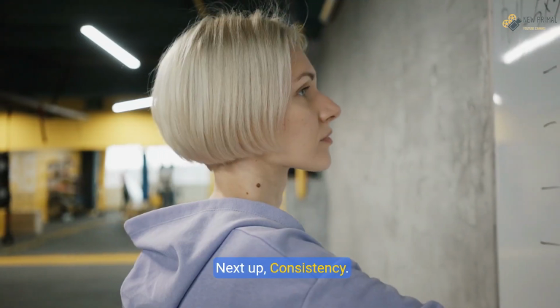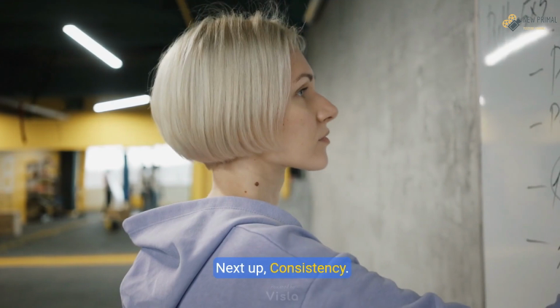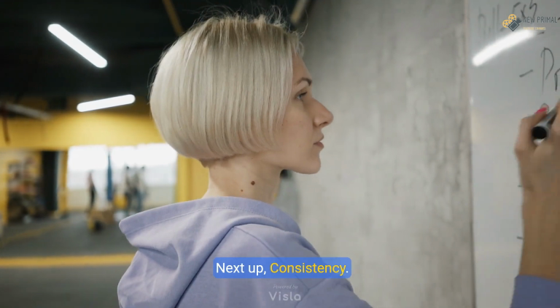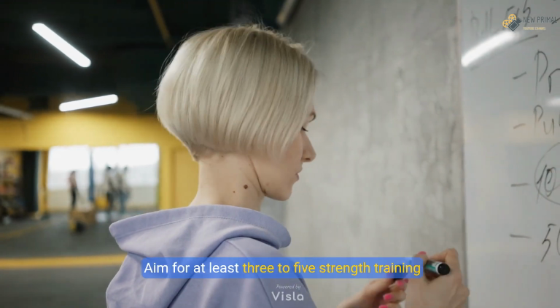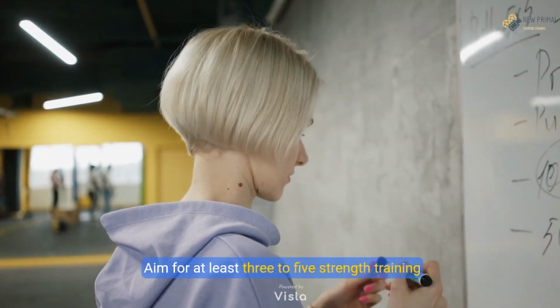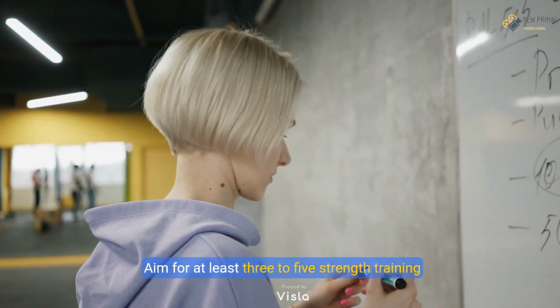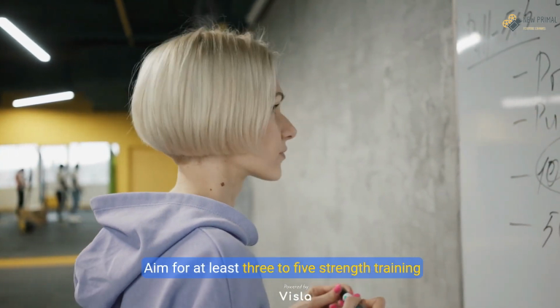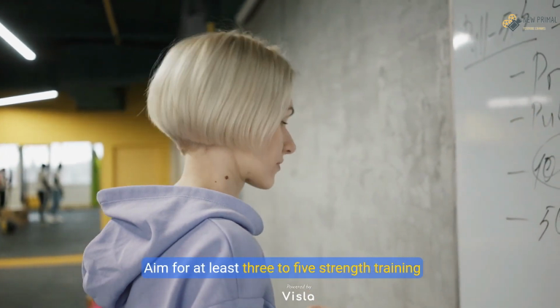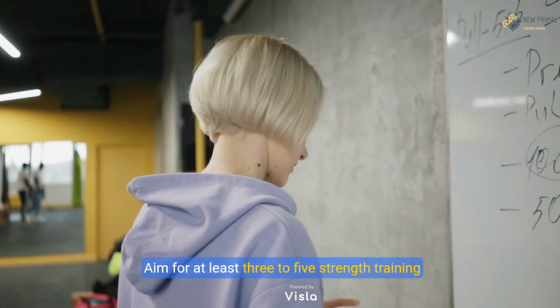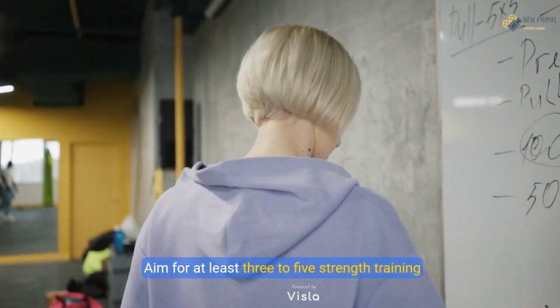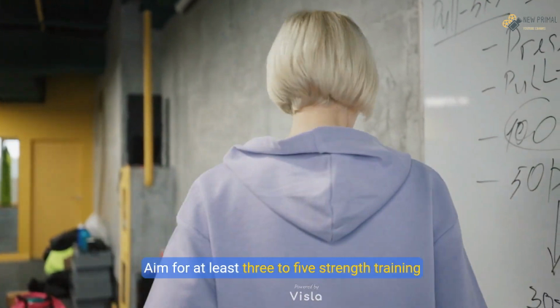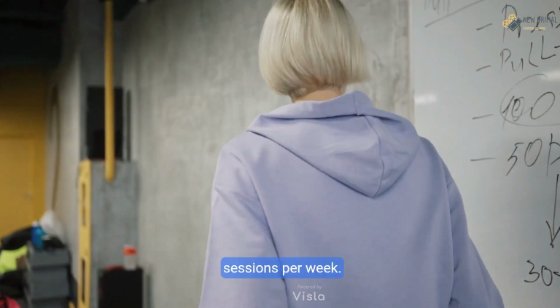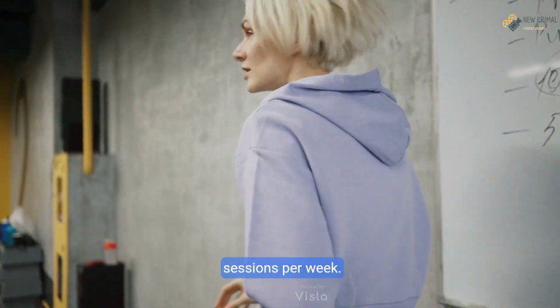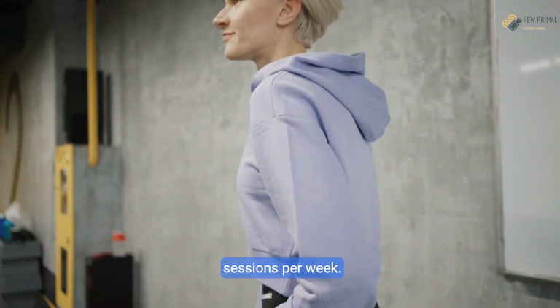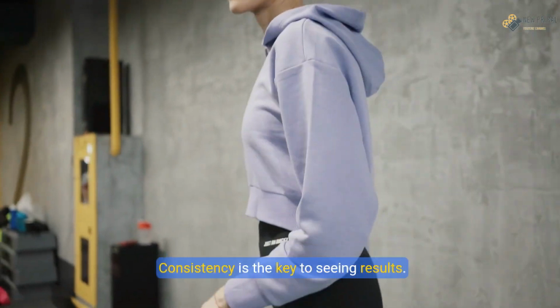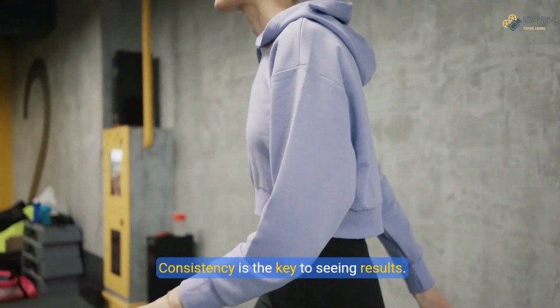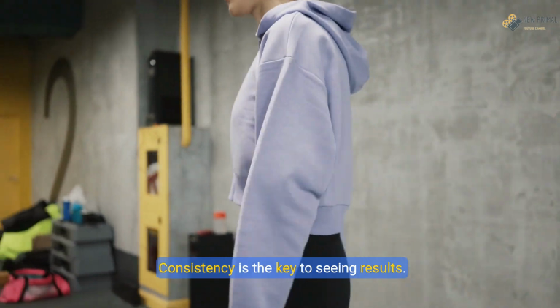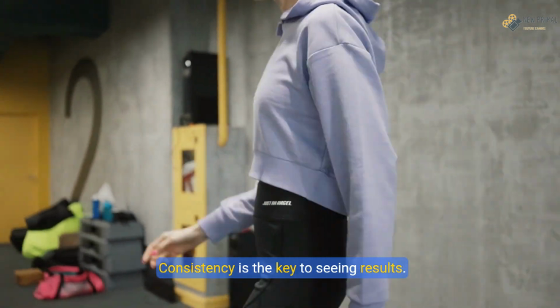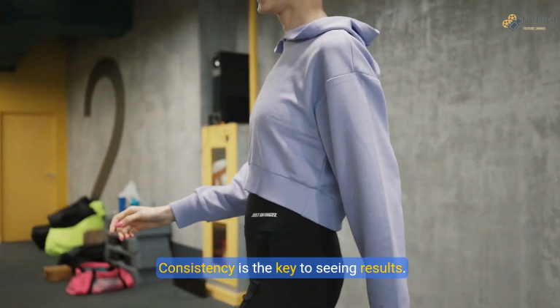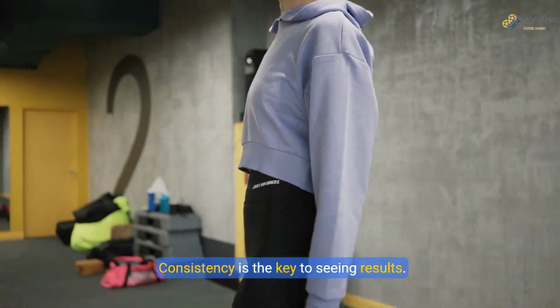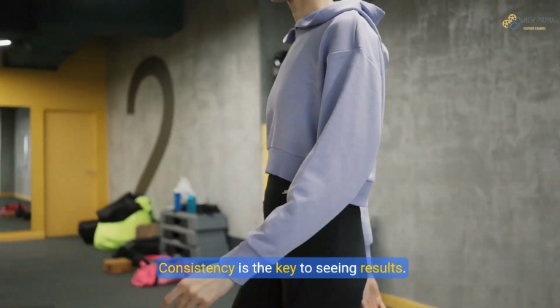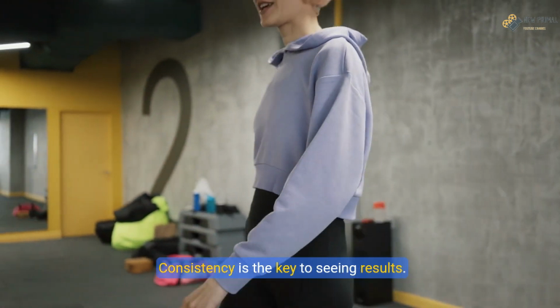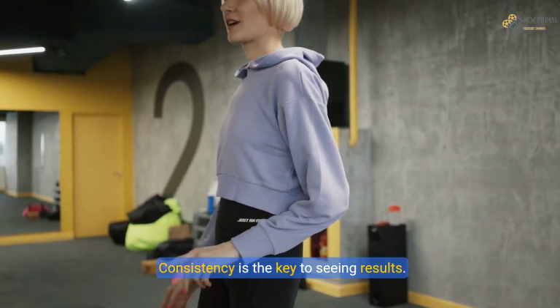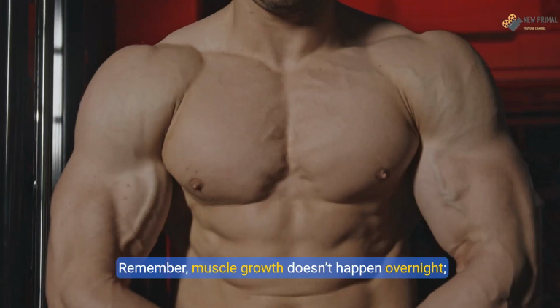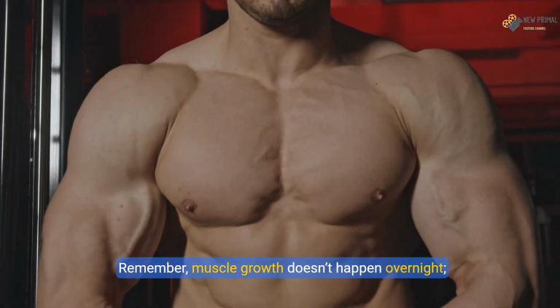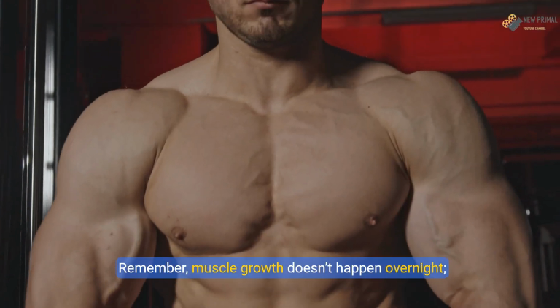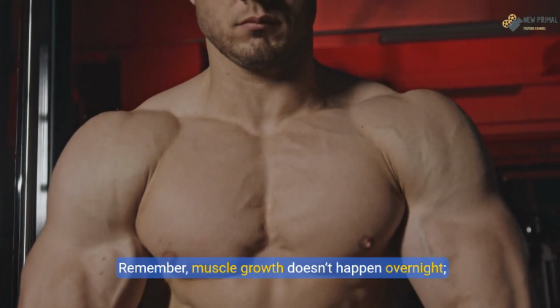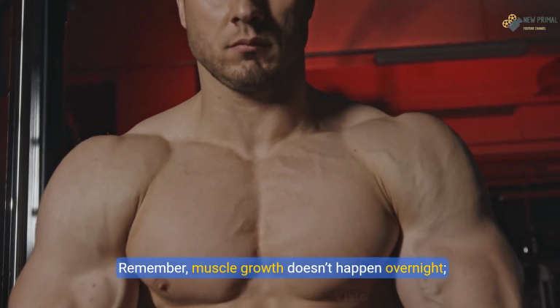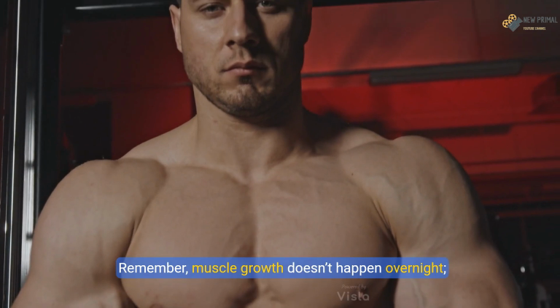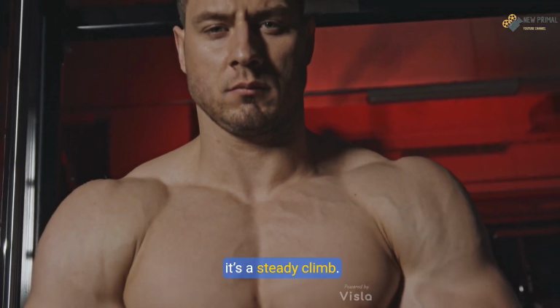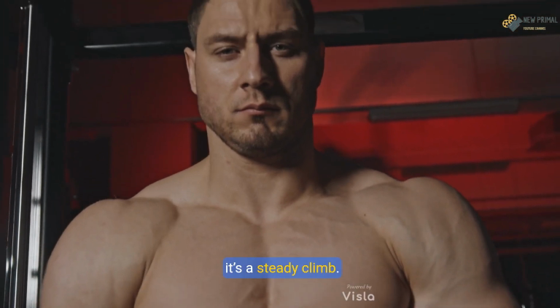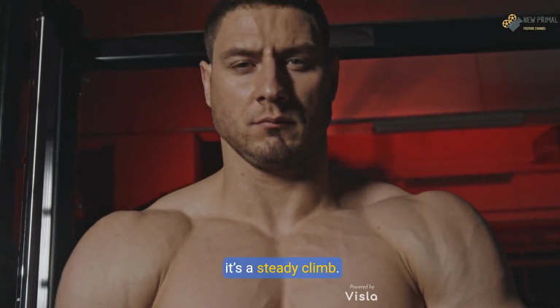Next up, consistency. Aim for at least 3 to 5 strength training sessions per week. Consistency is the key to seeing results. Remember, muscle growth doesn't happen overnight — it's a steady climb.